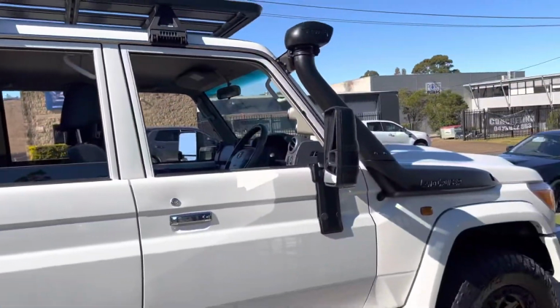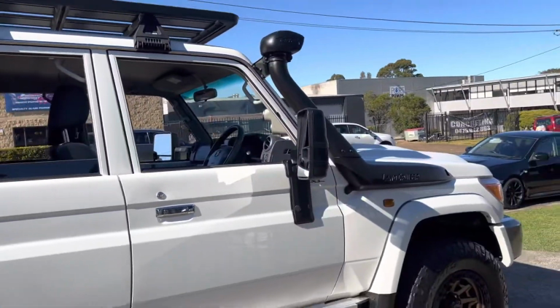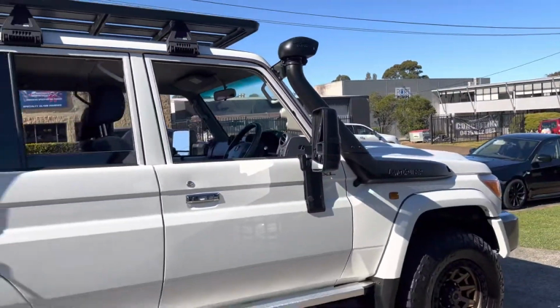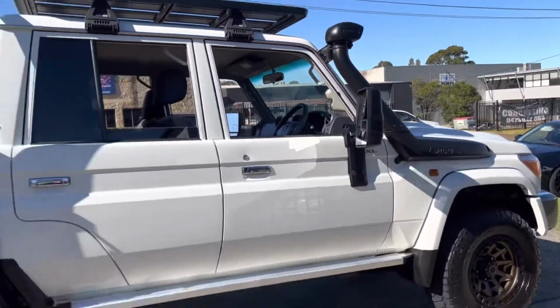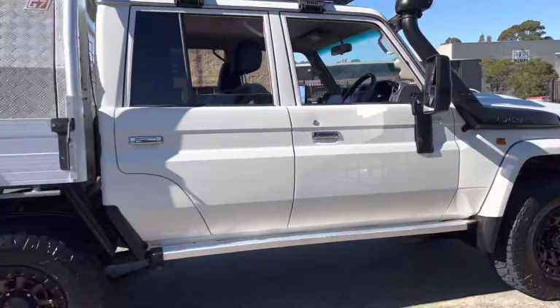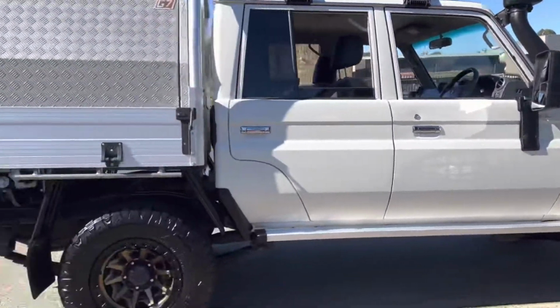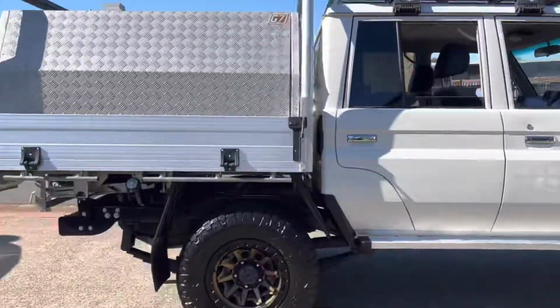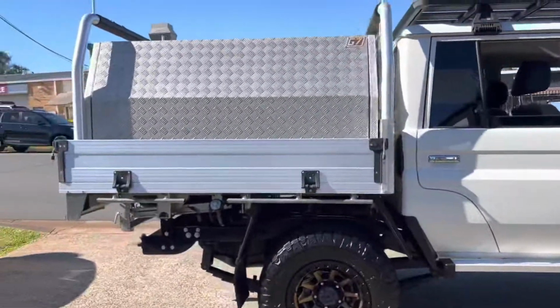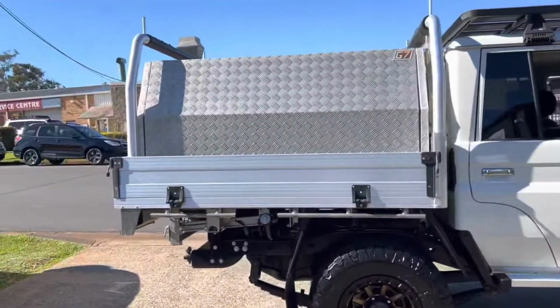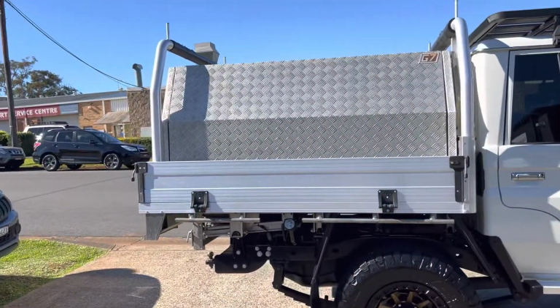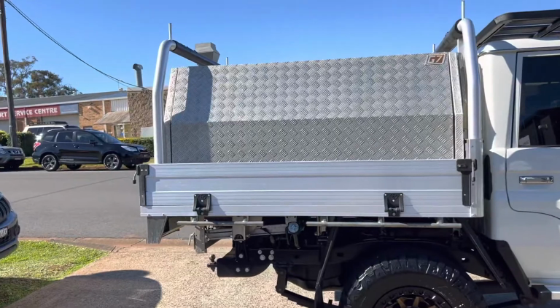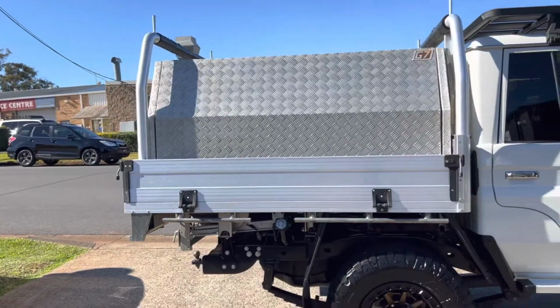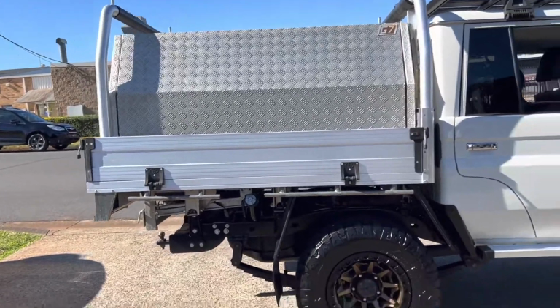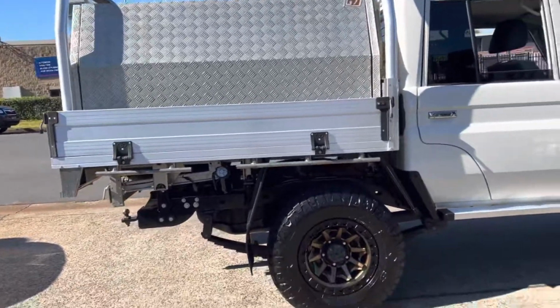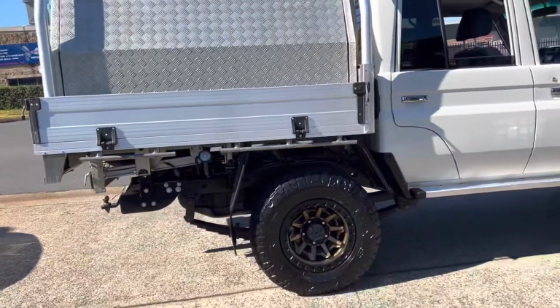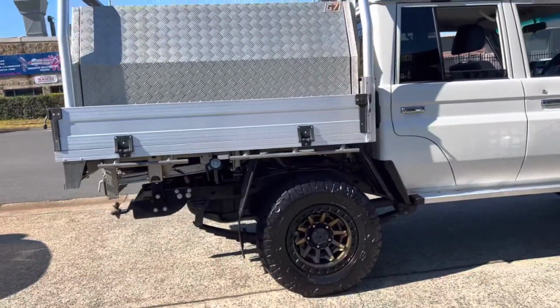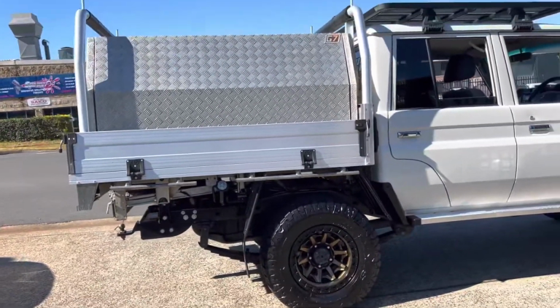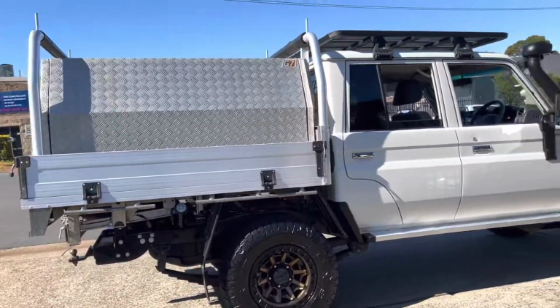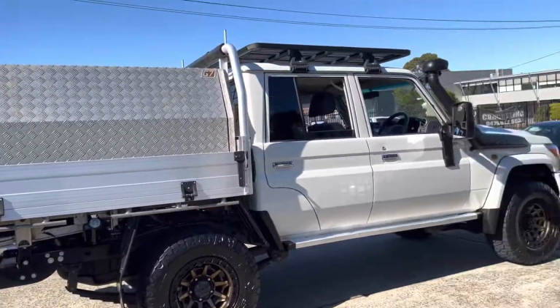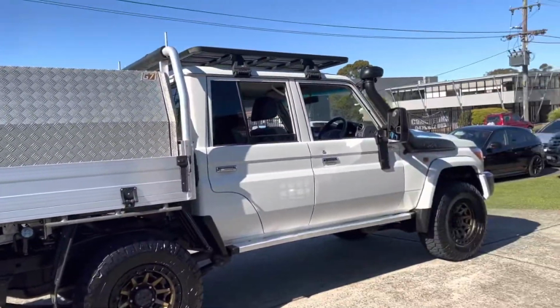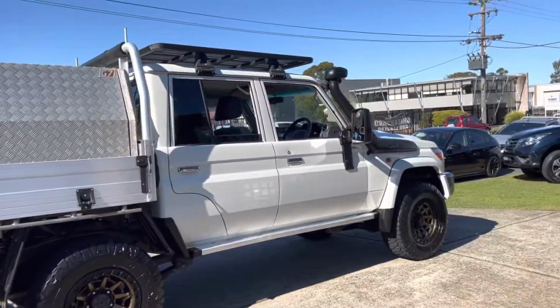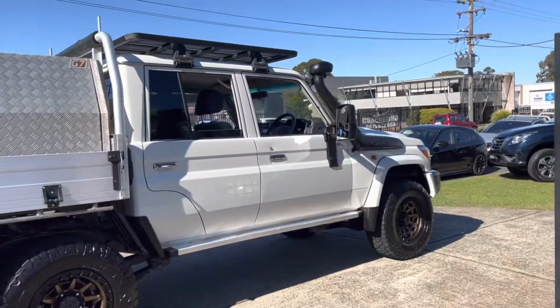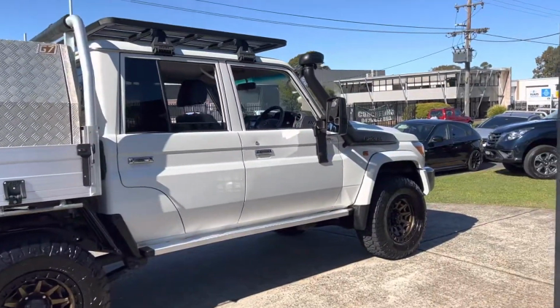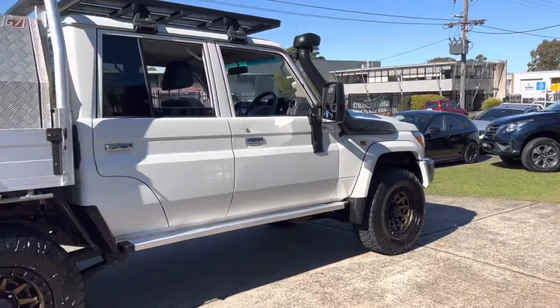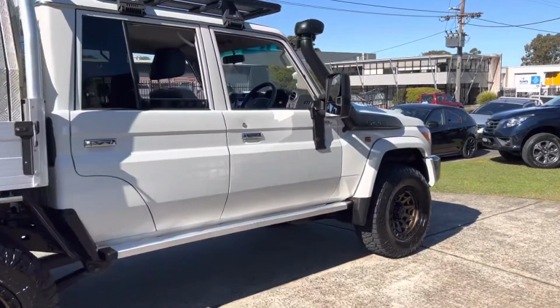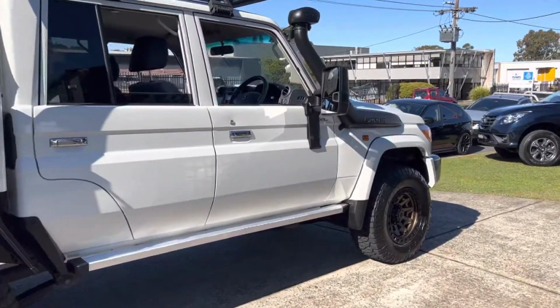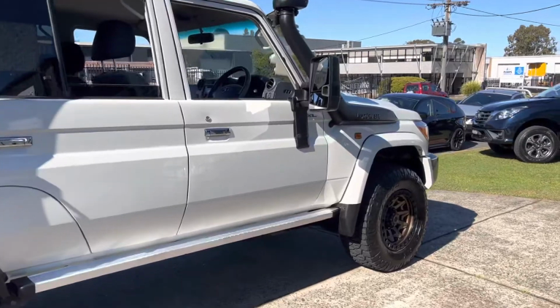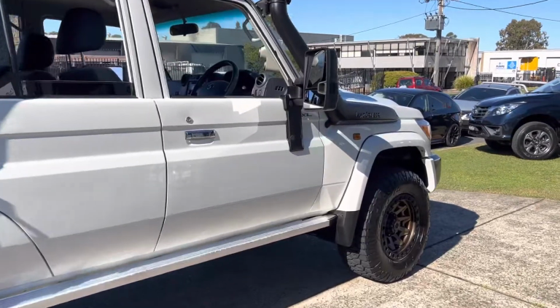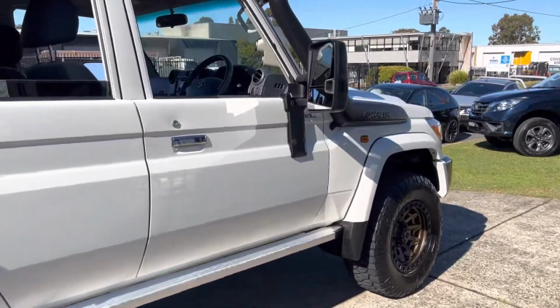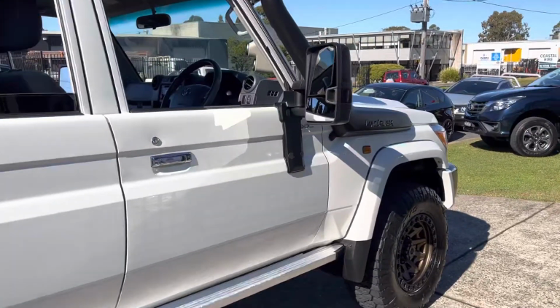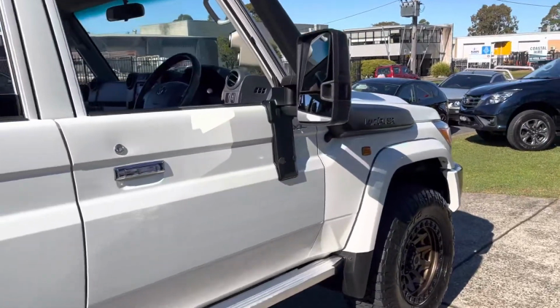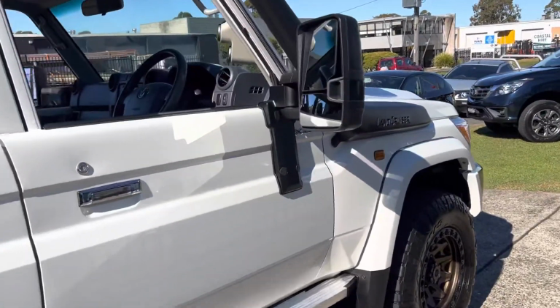V8 turbo diesel, 78,000 very careful kilometres, and available here at Country Wholesale Group — CWG.net.au.